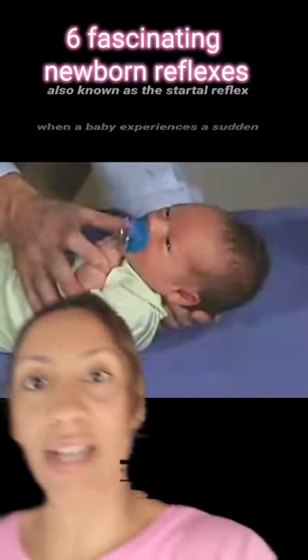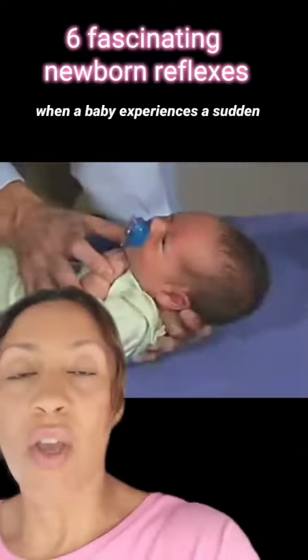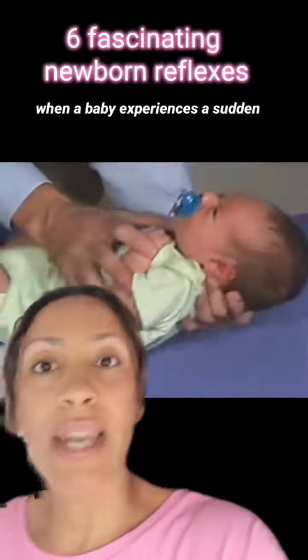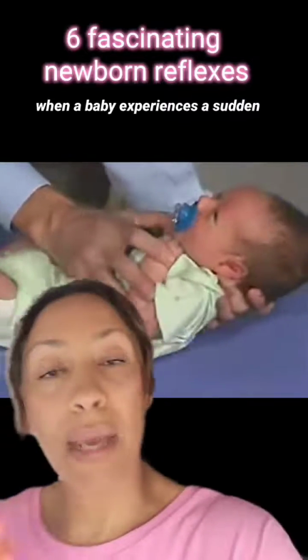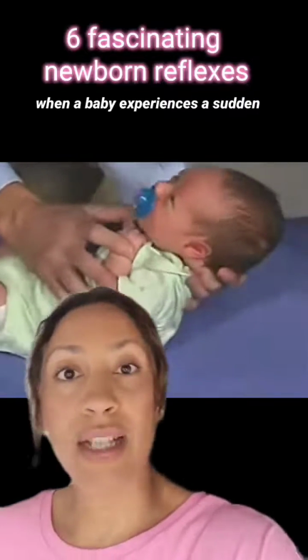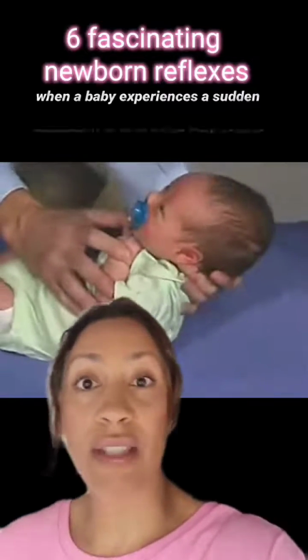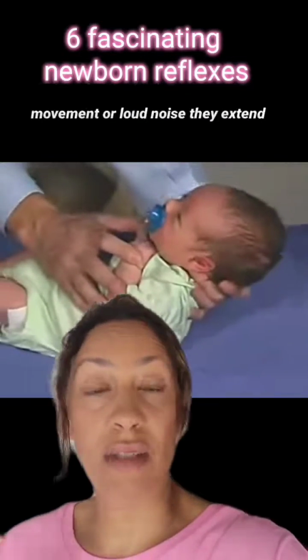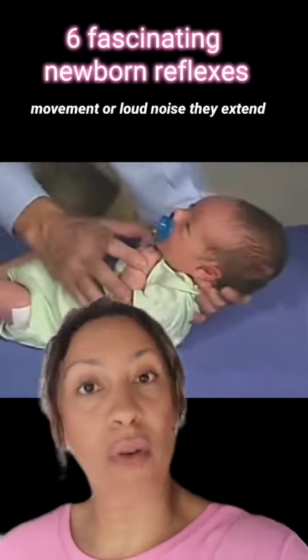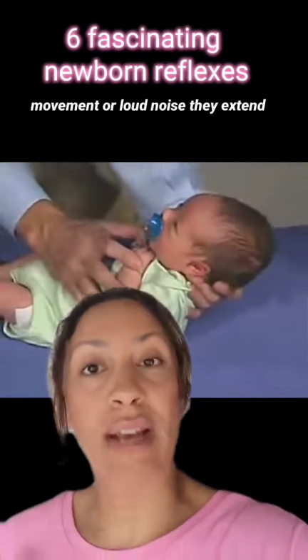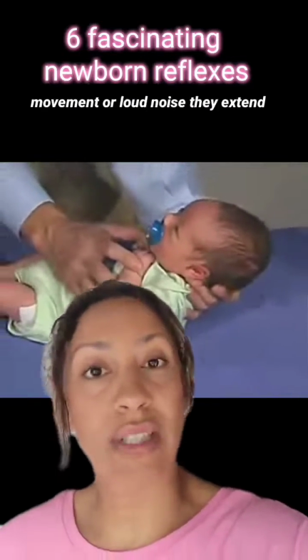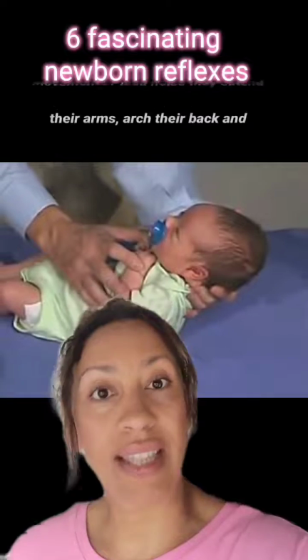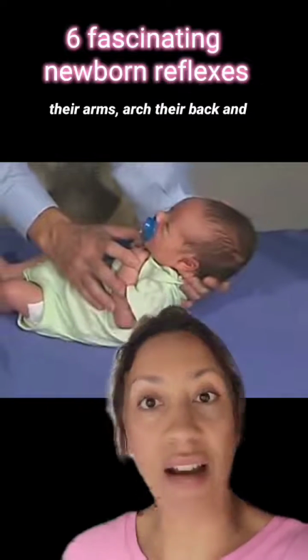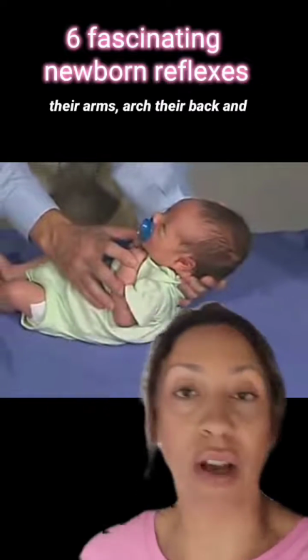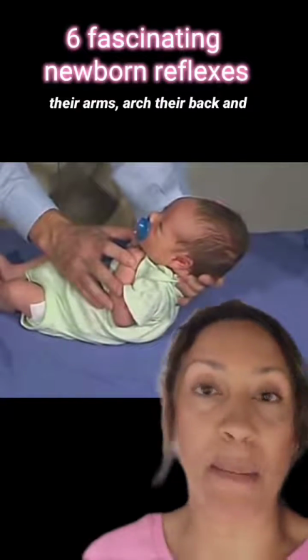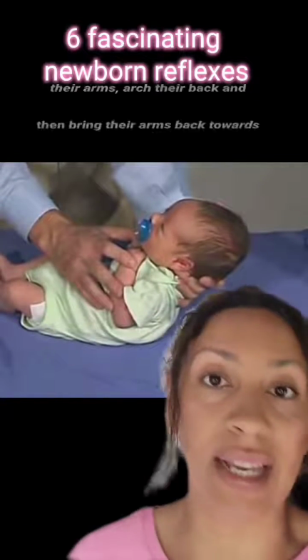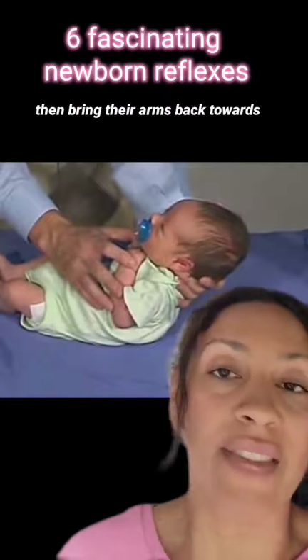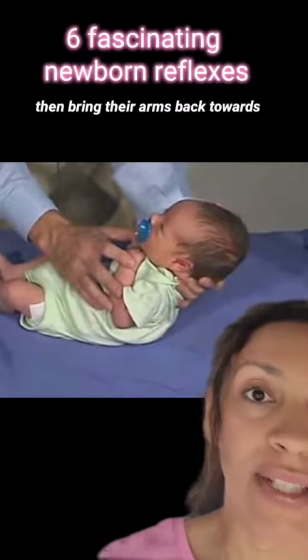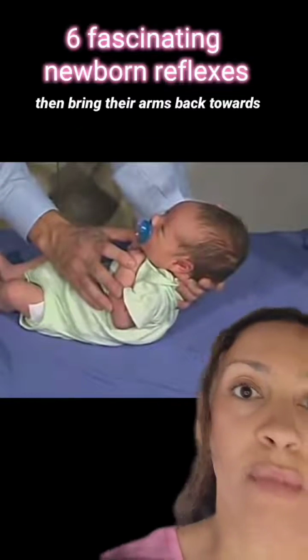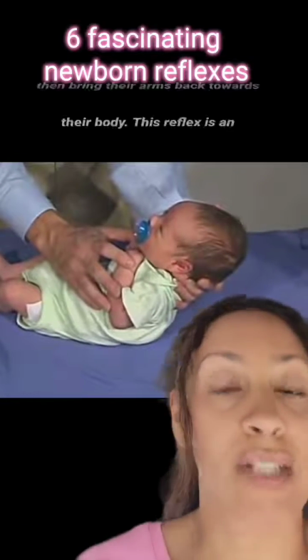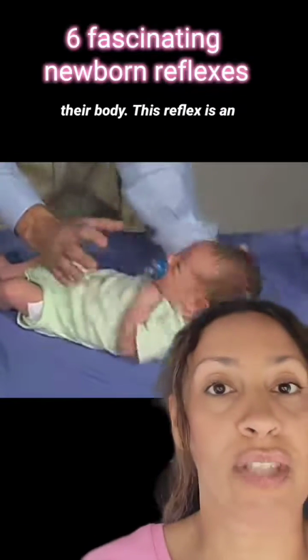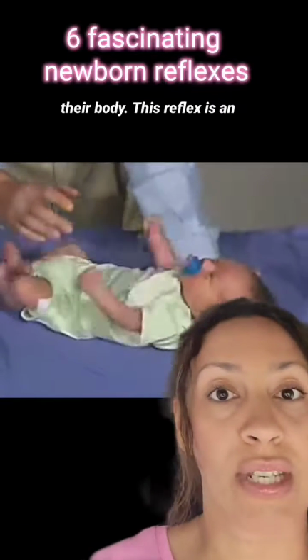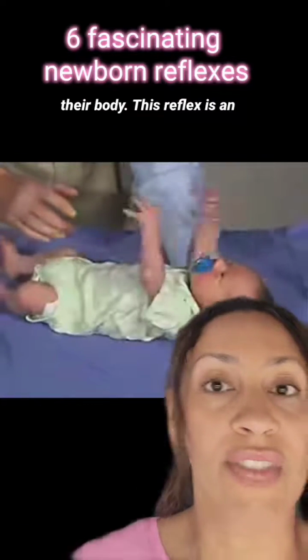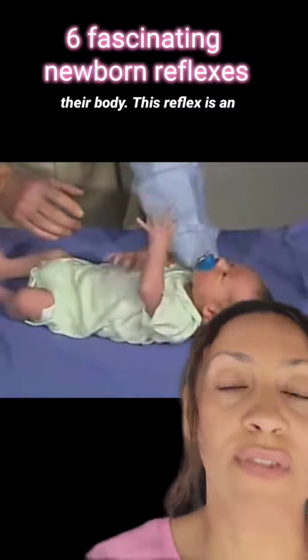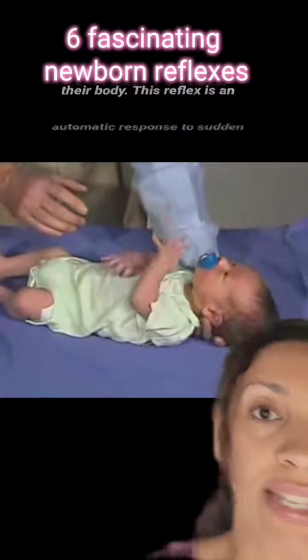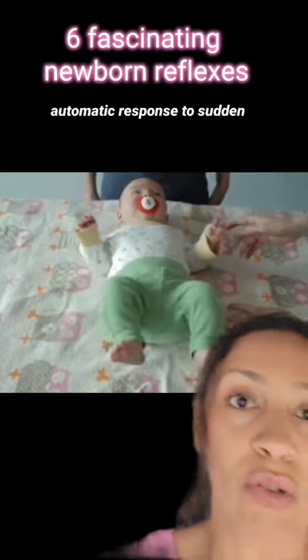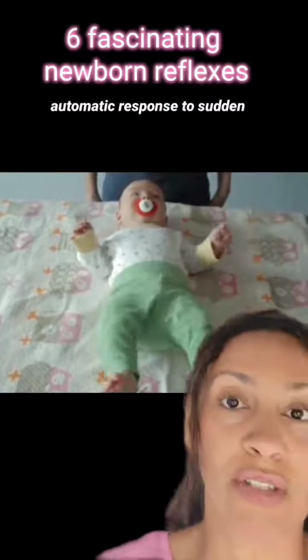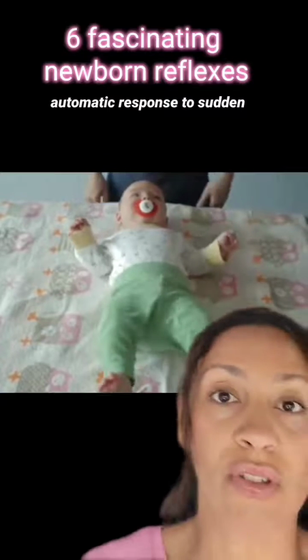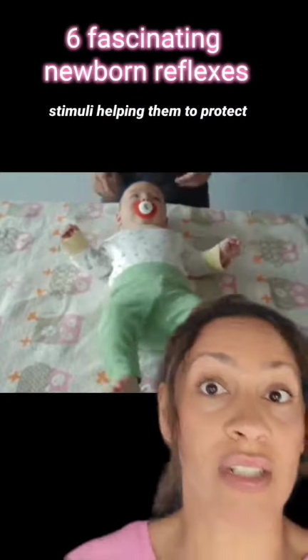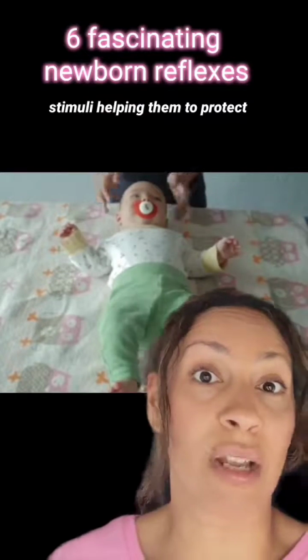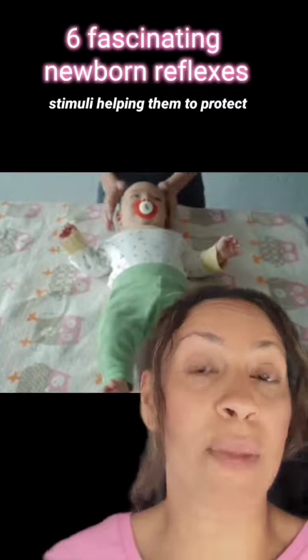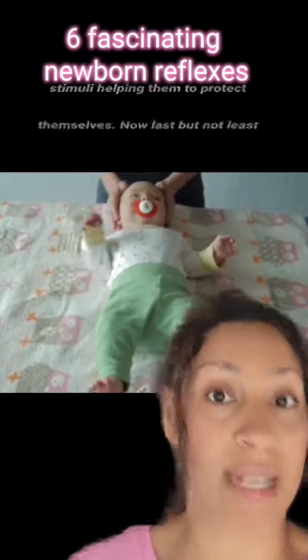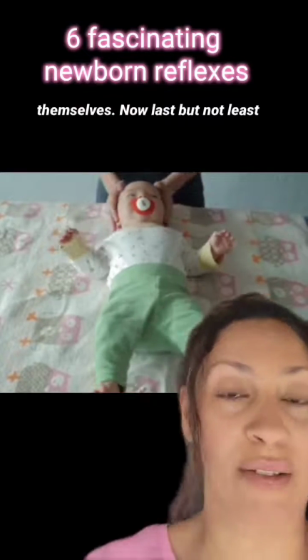Let's move on to the Moro reflex, also known as the startle reflex. When a baby experiences a sudden movement or loud noise, they extend their arms, arch their back, and then bring their arms back towards their body. This reflex is an automatic response to sudden stimuli, helping them to protect themselves.